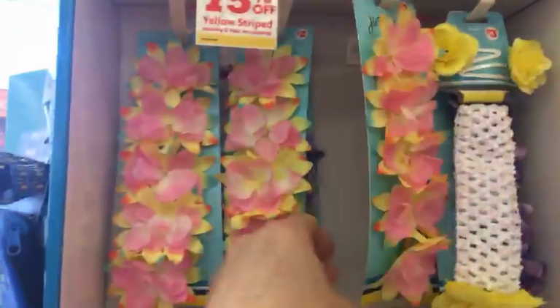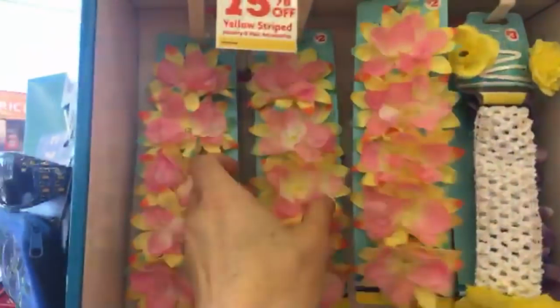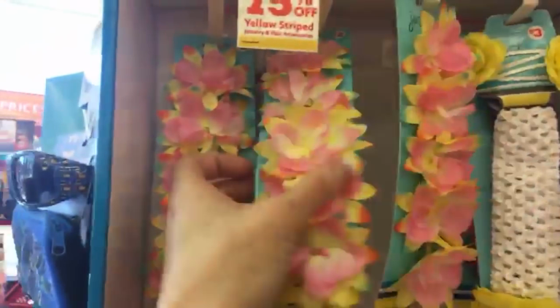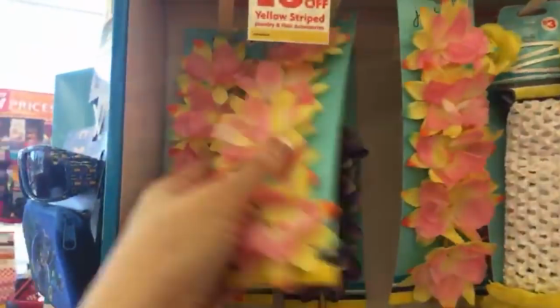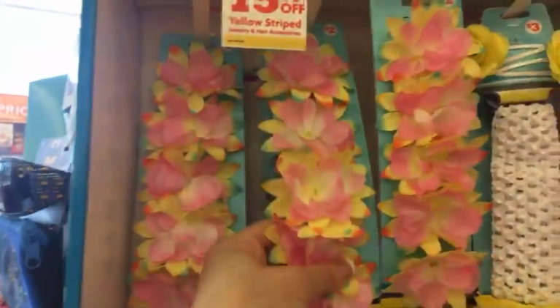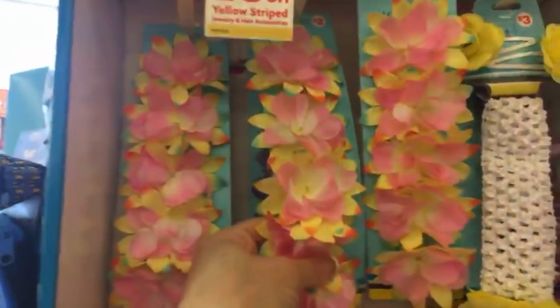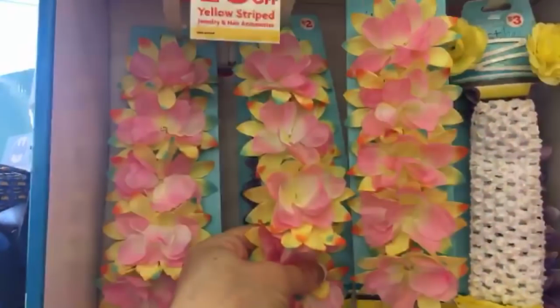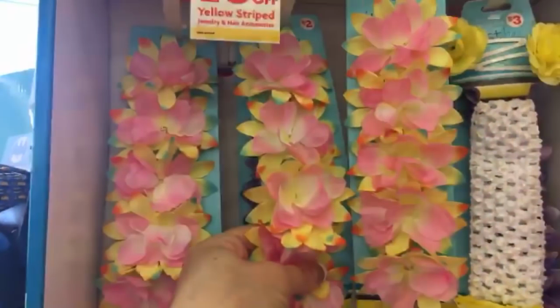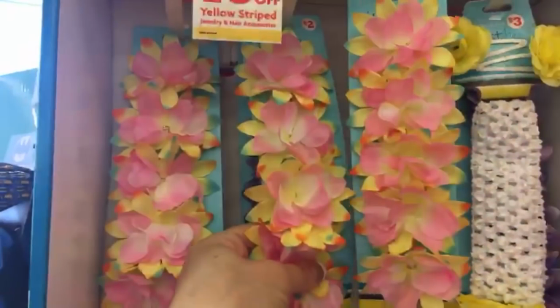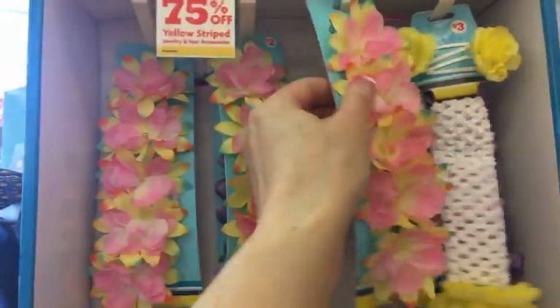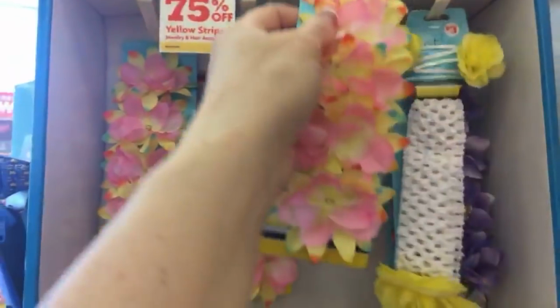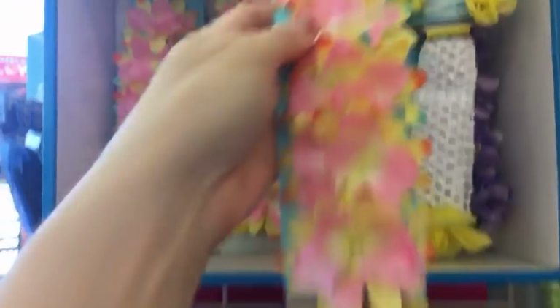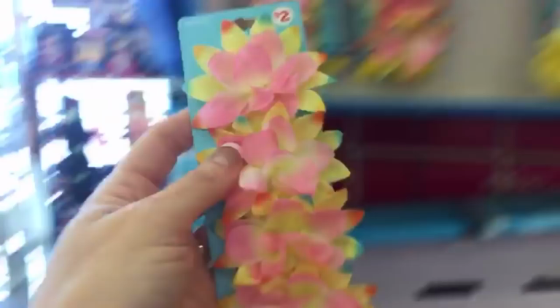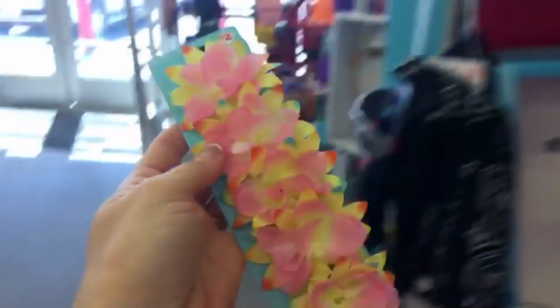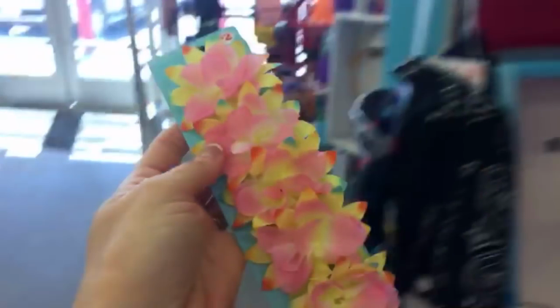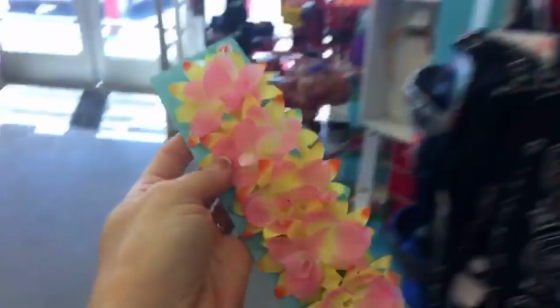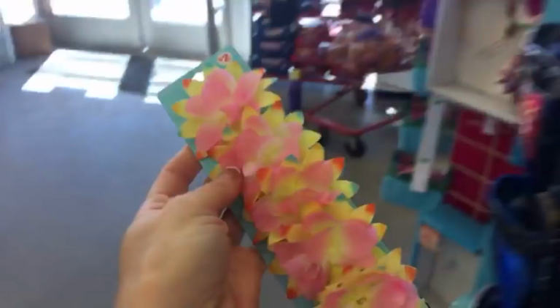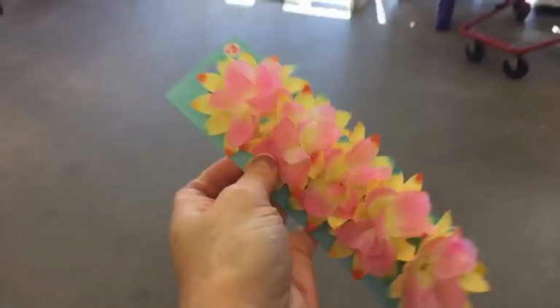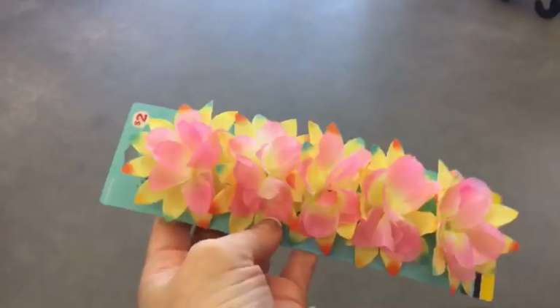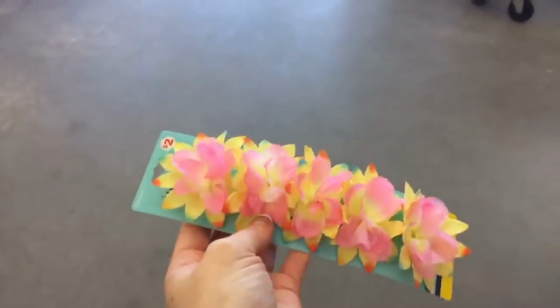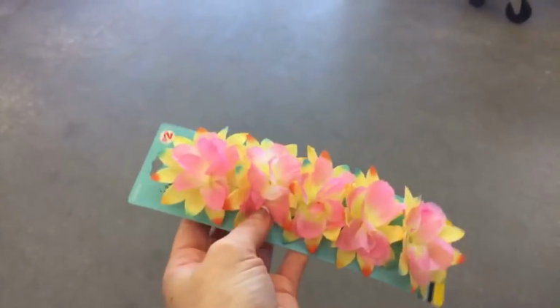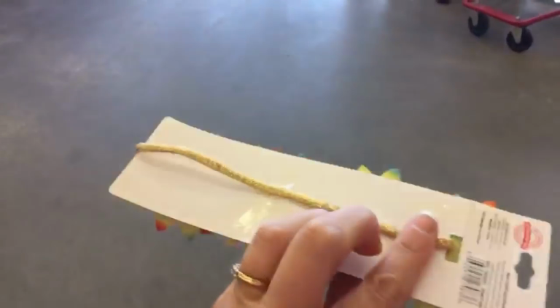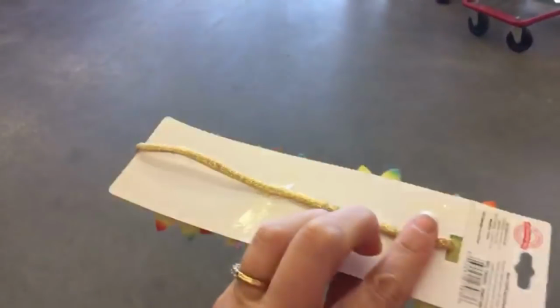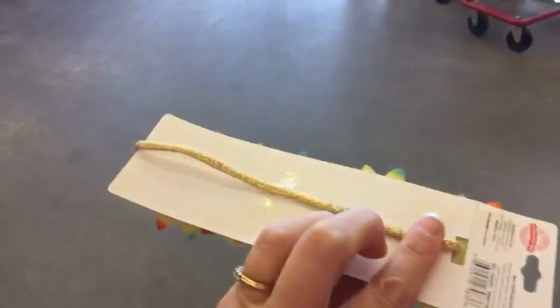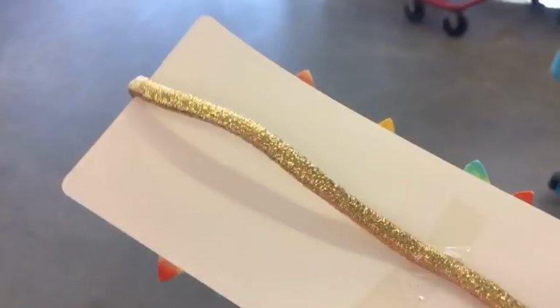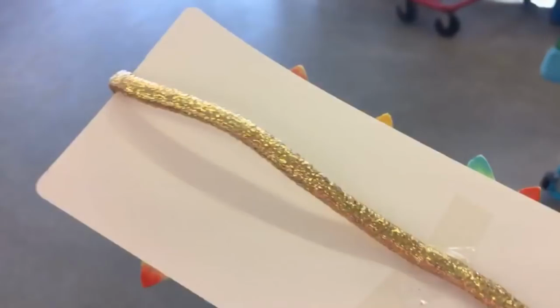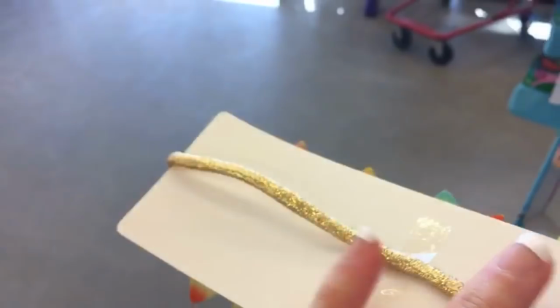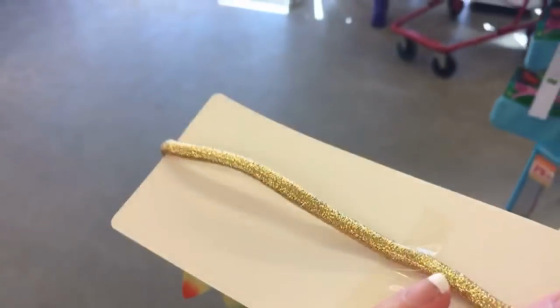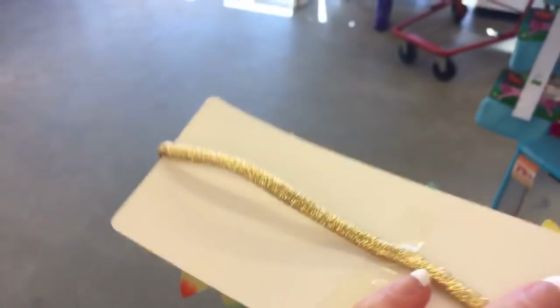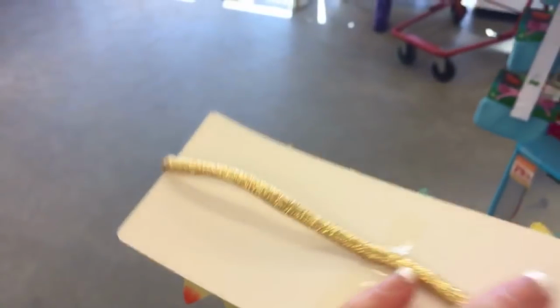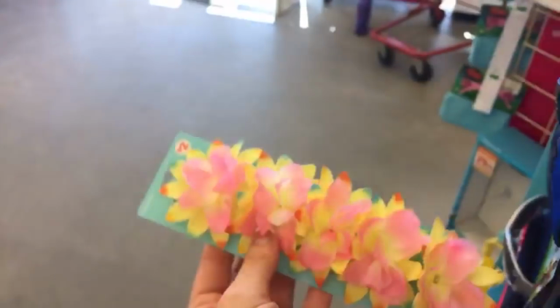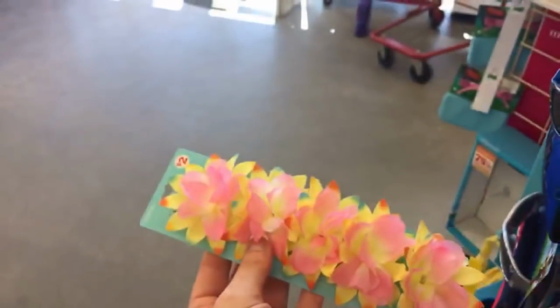This would be cute for a planner — like a planner belly band. Isn't that pretty? It's just like a little thin gold band on the back.